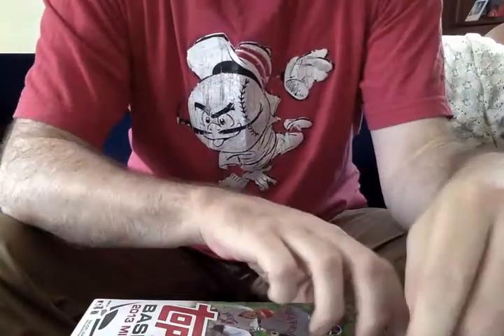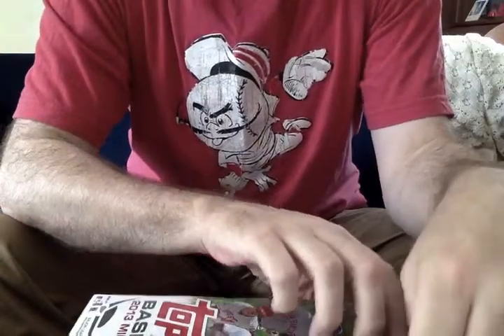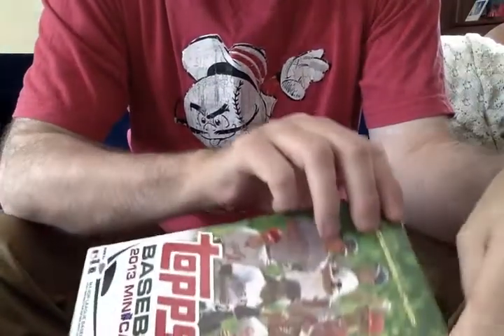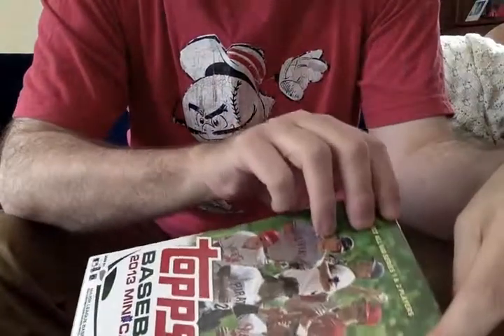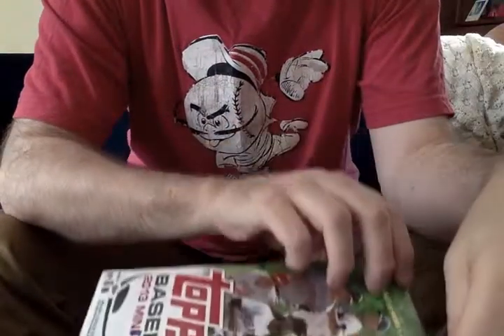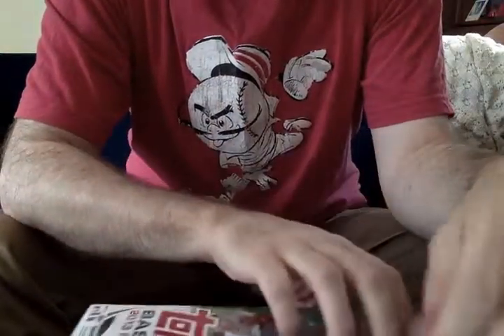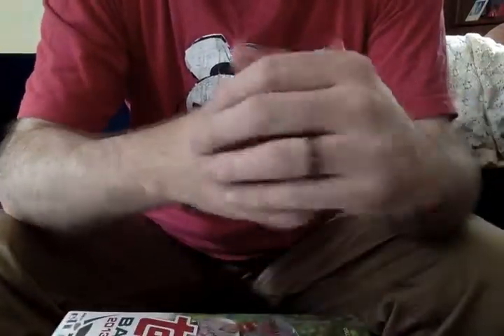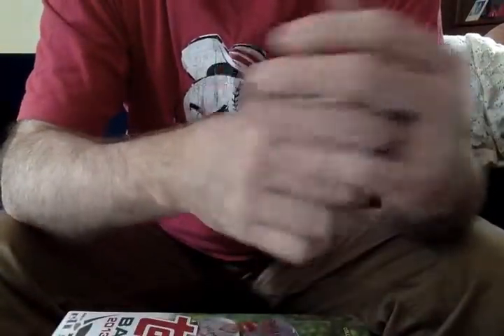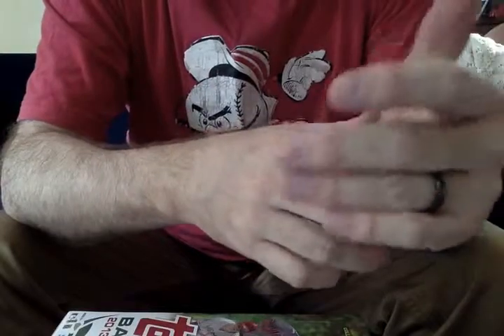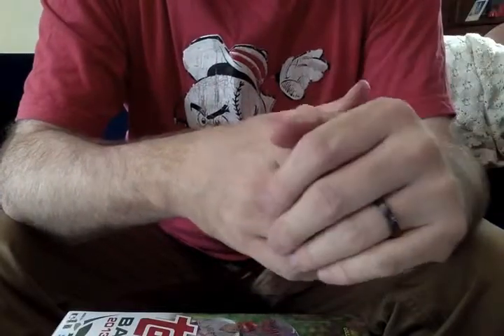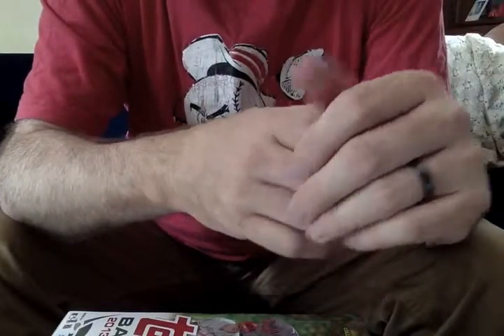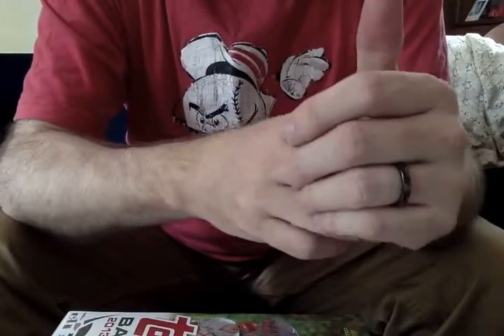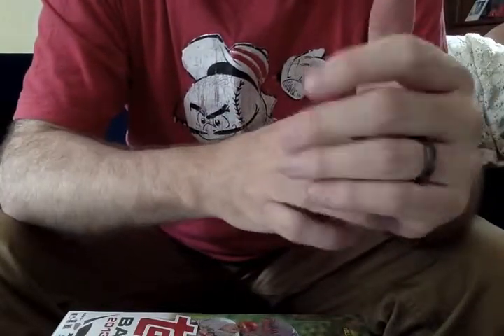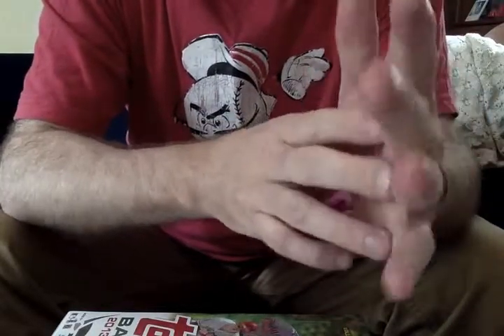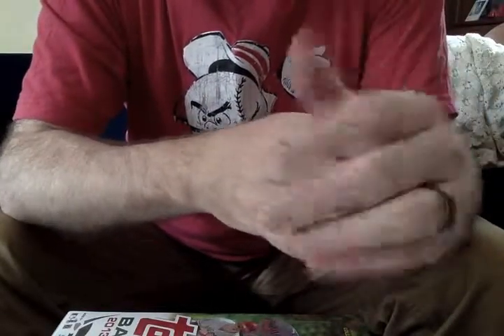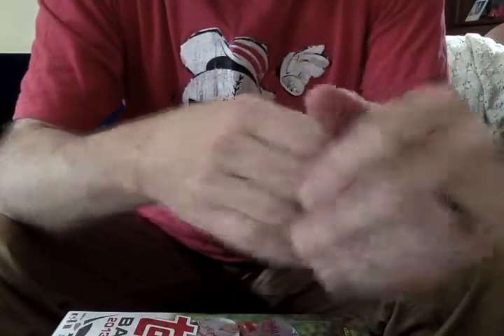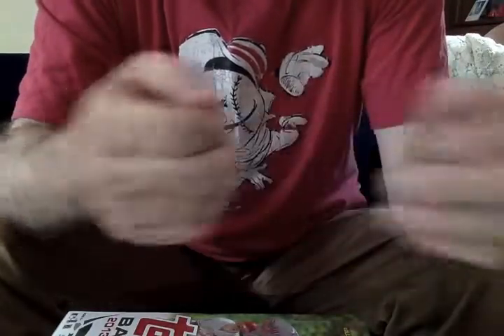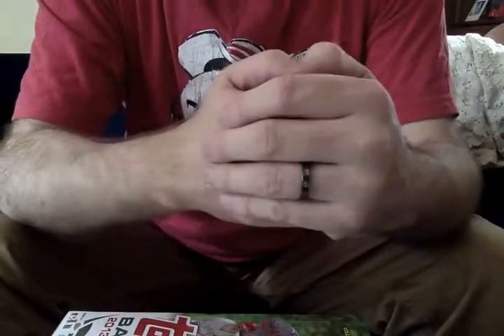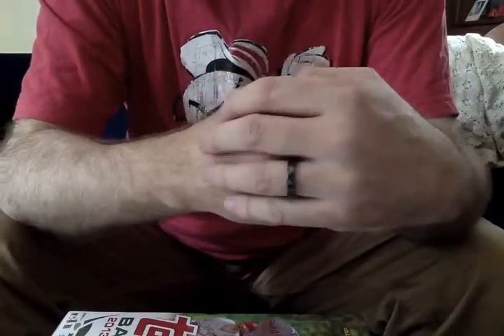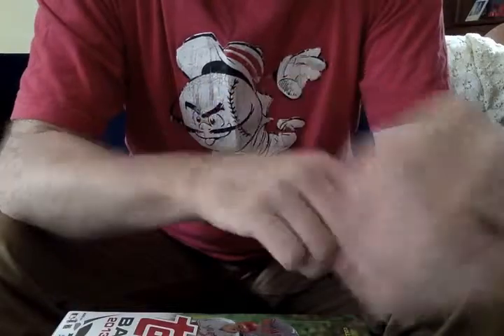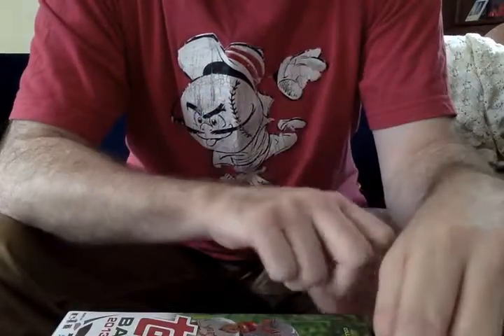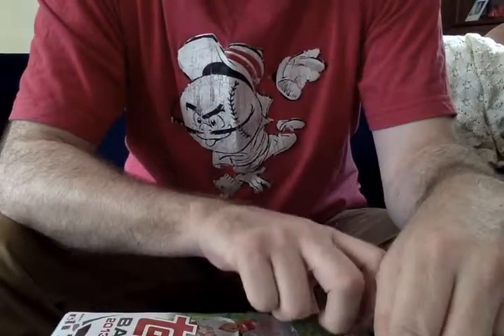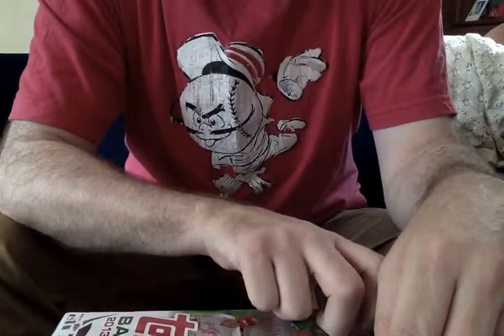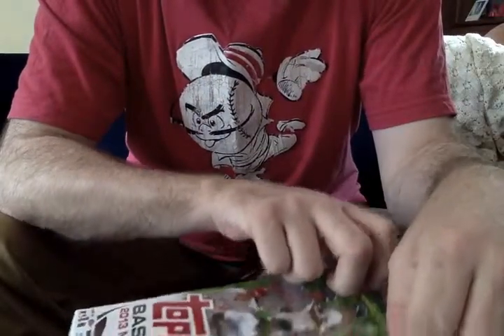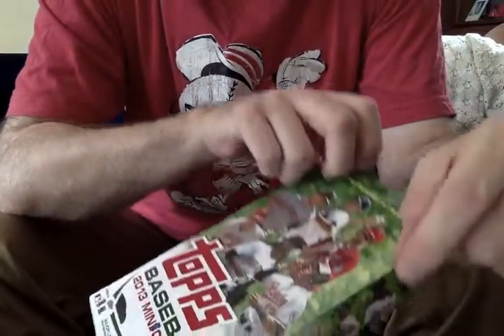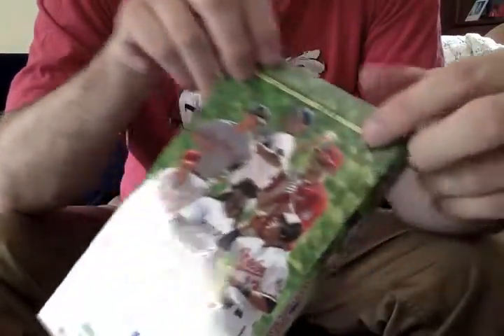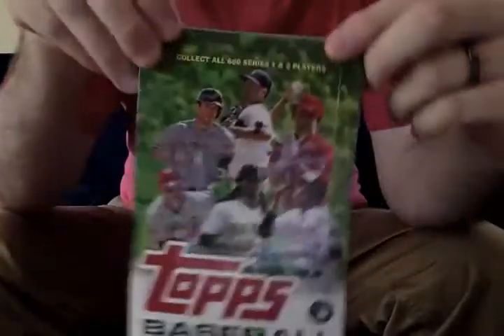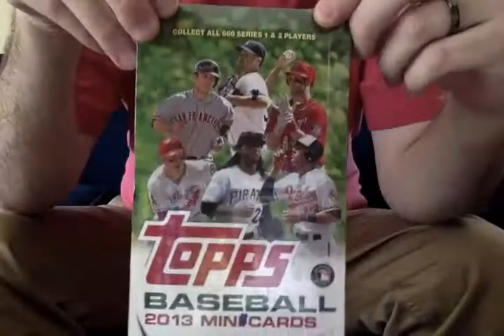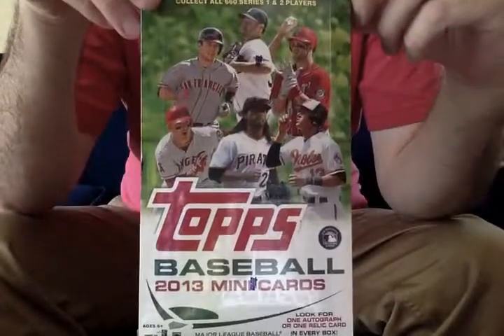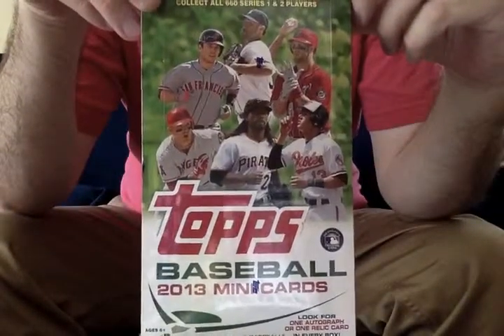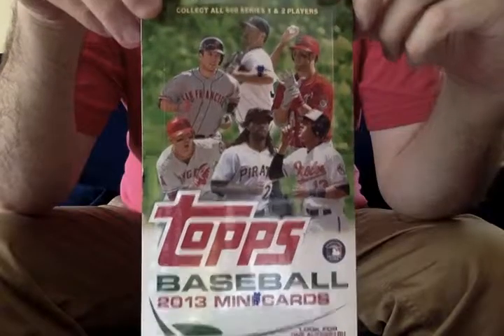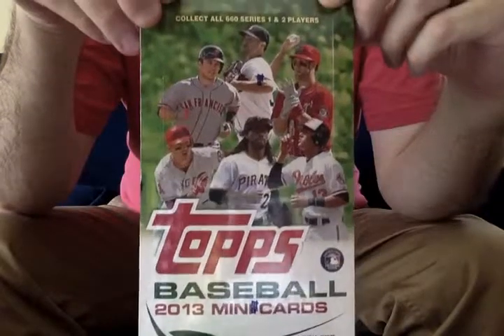Hi, everybody. Welcome to another Mets360.com box break. This time we're going to be looking at something a little different, a little unique from Topps, and that is 2013 Topps Mini Baseball.